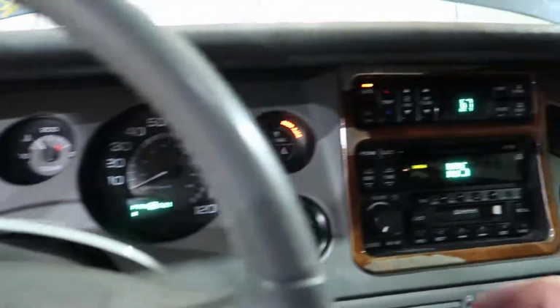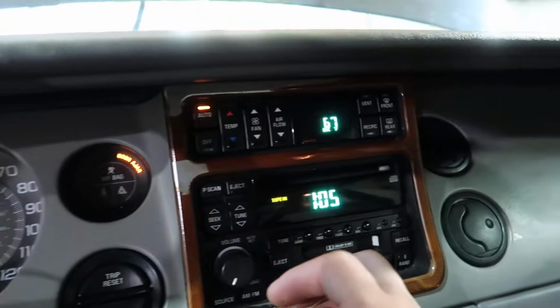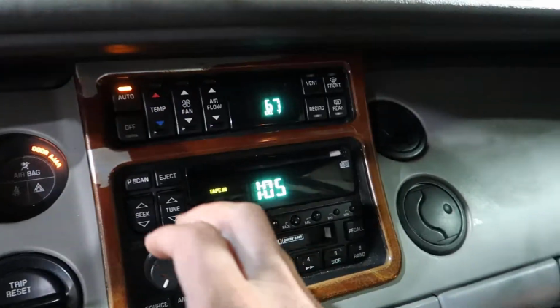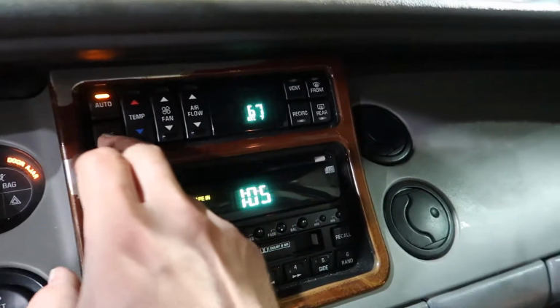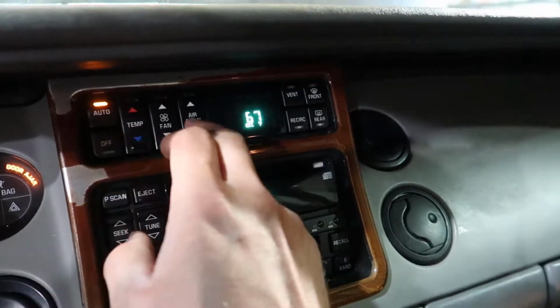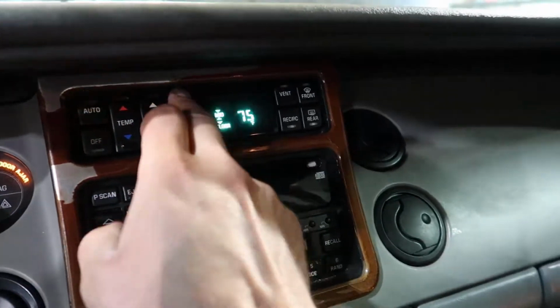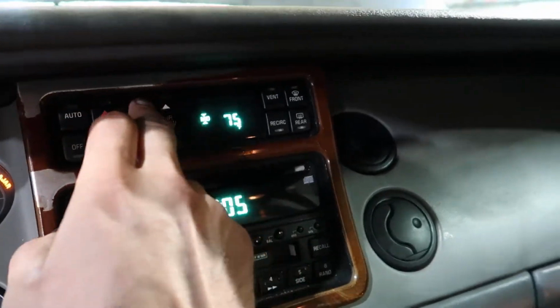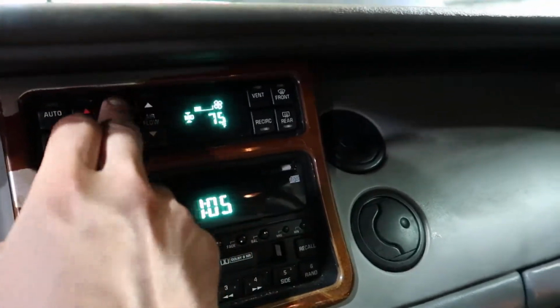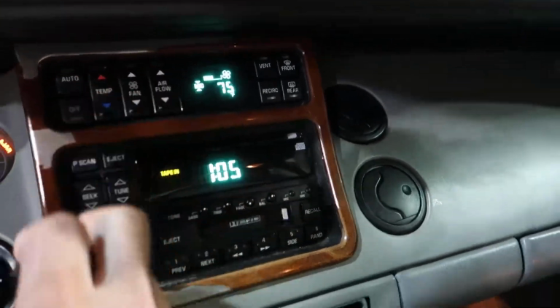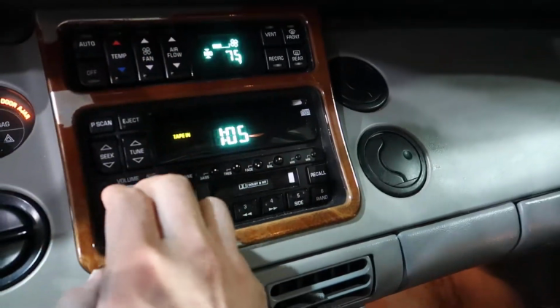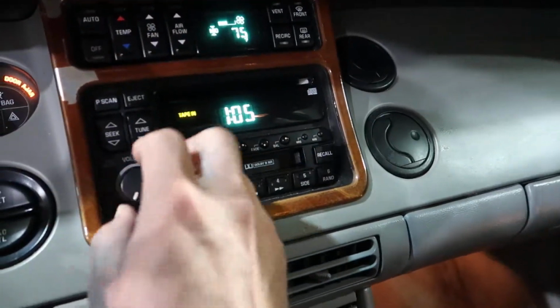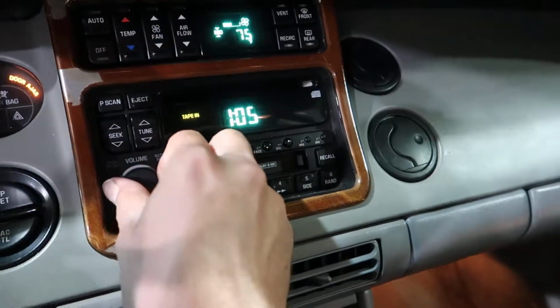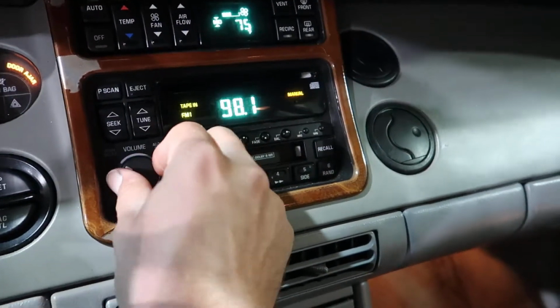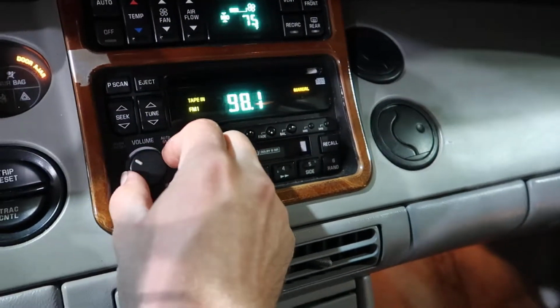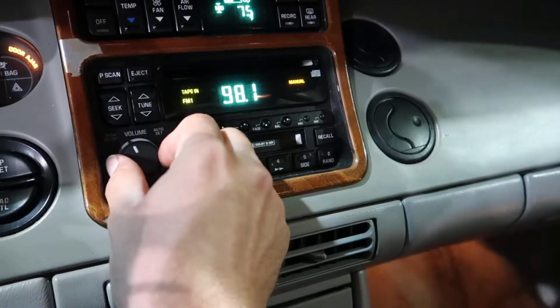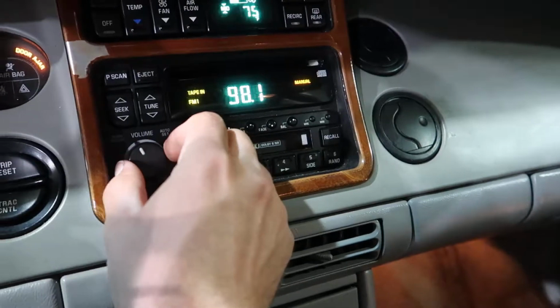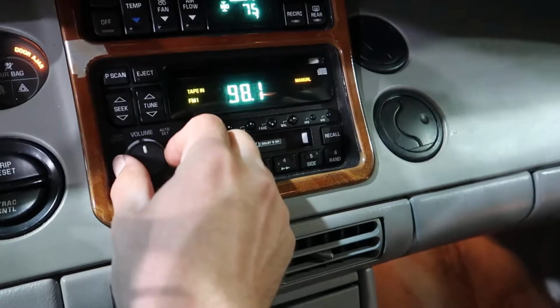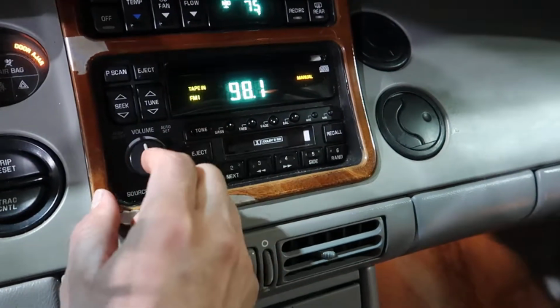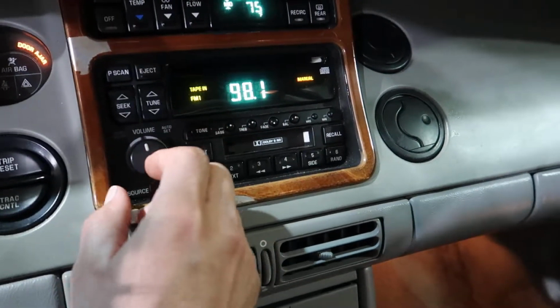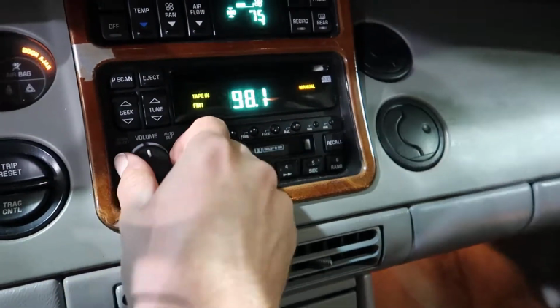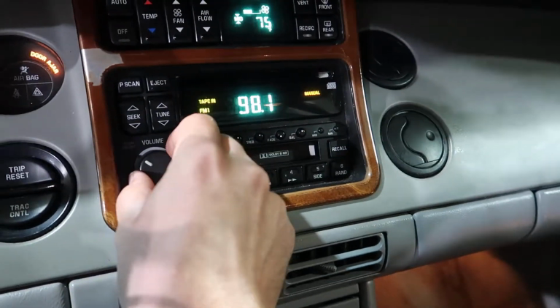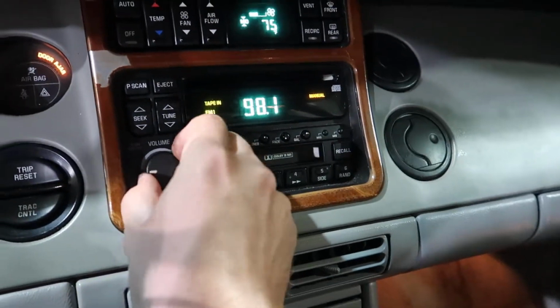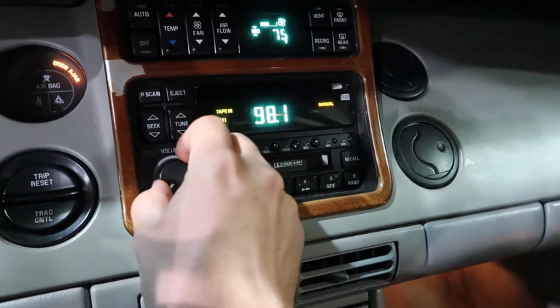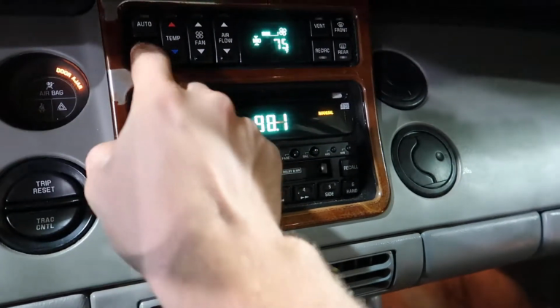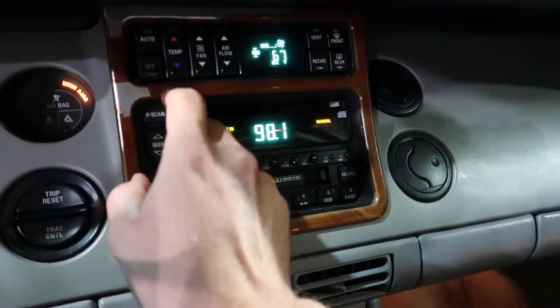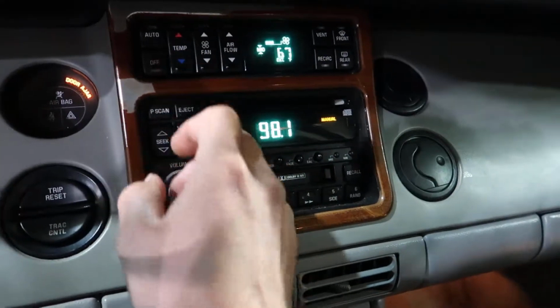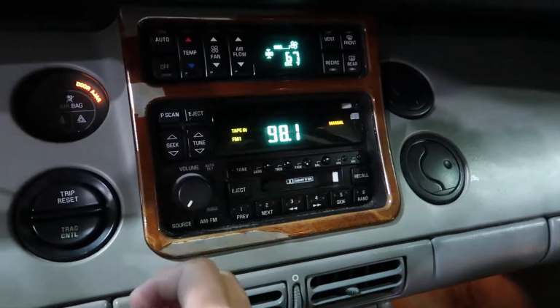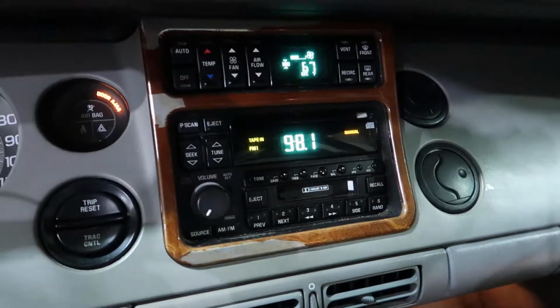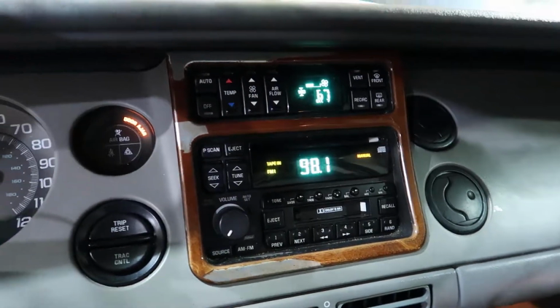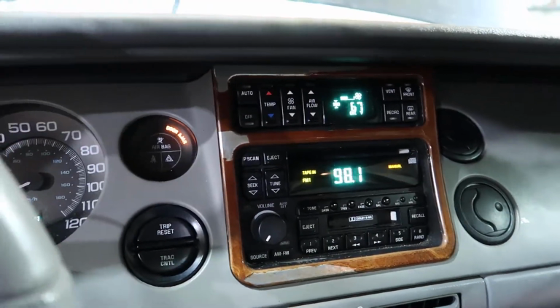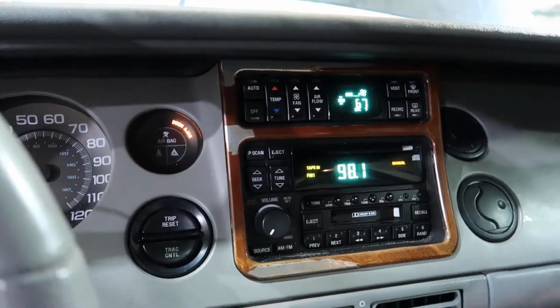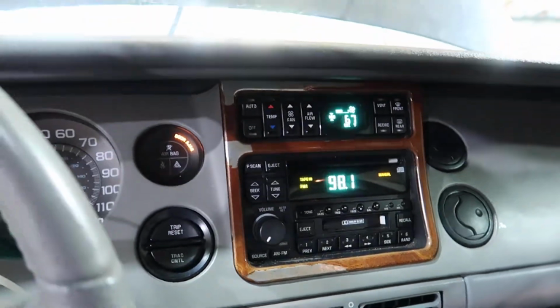Automatic climate control turns on well — everything lights up. Radio lights up well. I'll be testing the CD player and tape in the more in-depth inventory that I'm going to be doing here in just a minute.